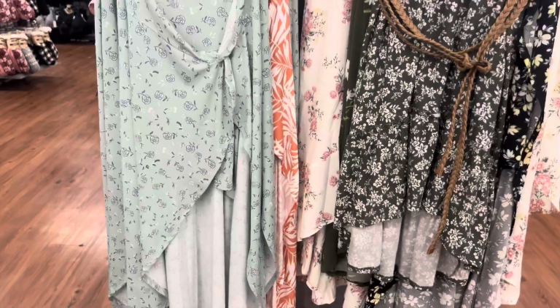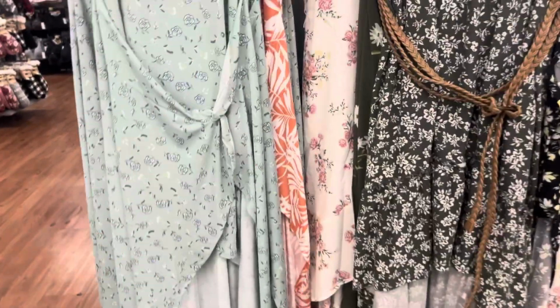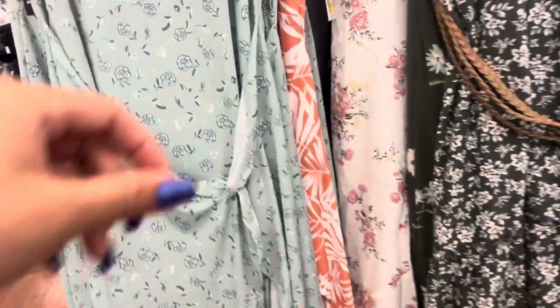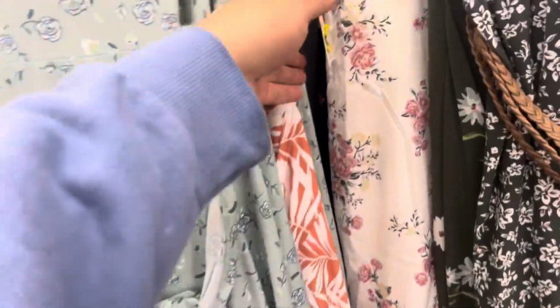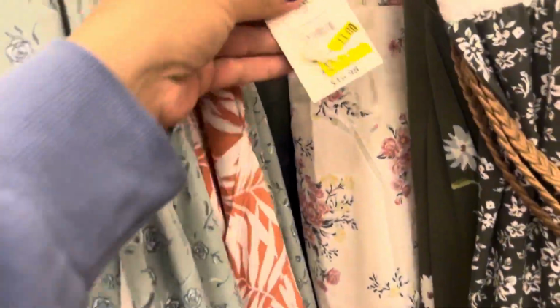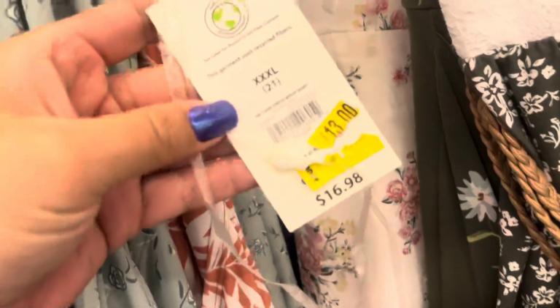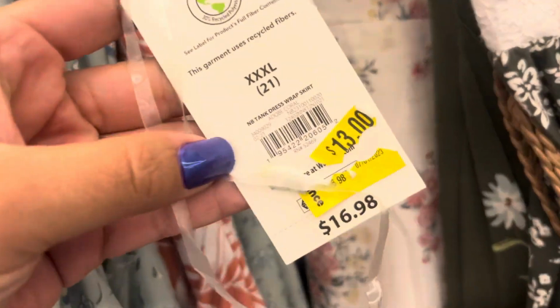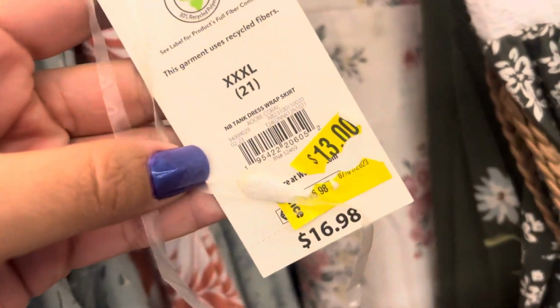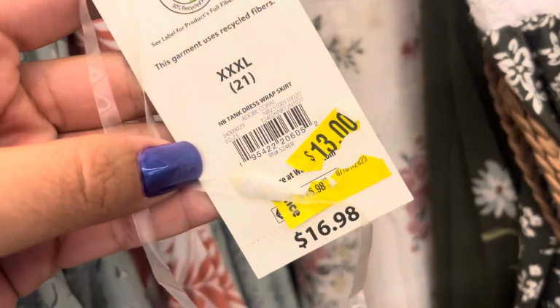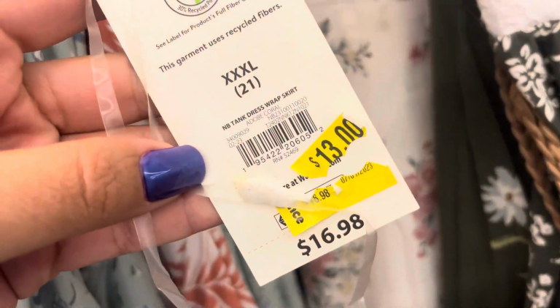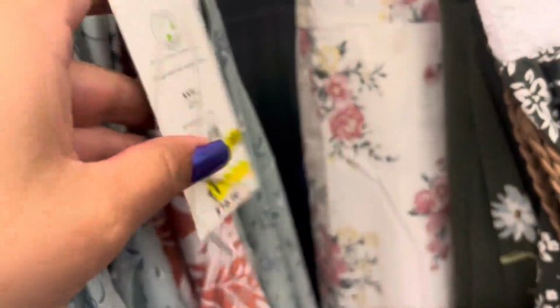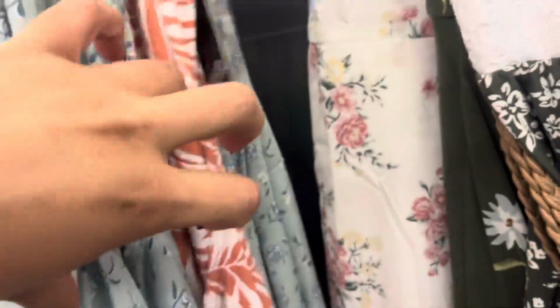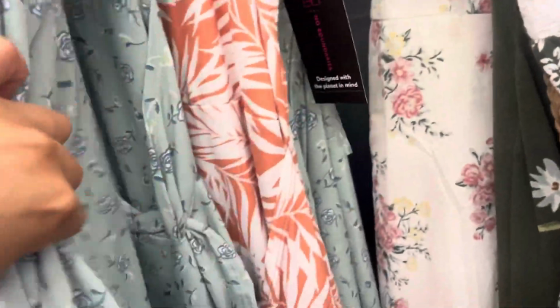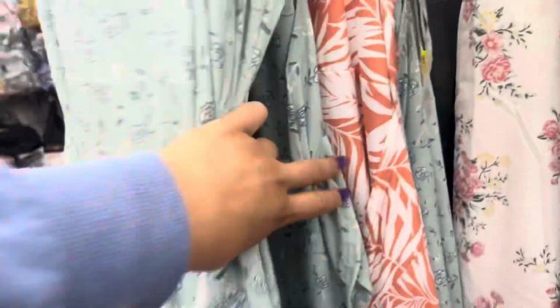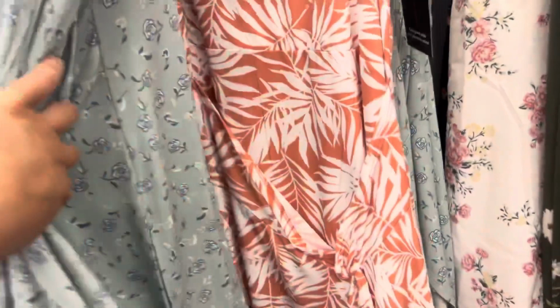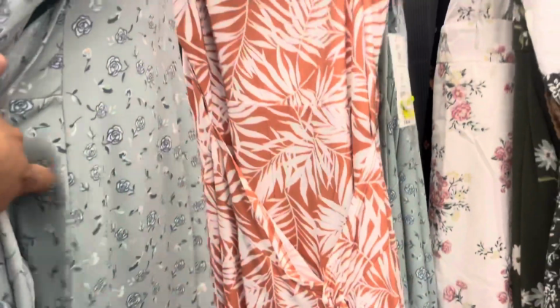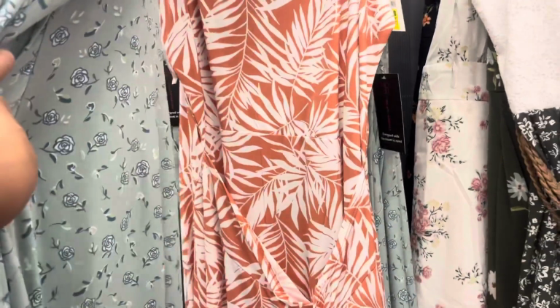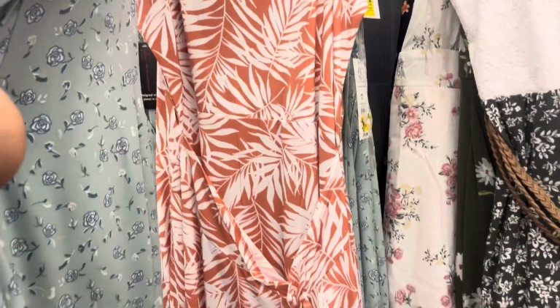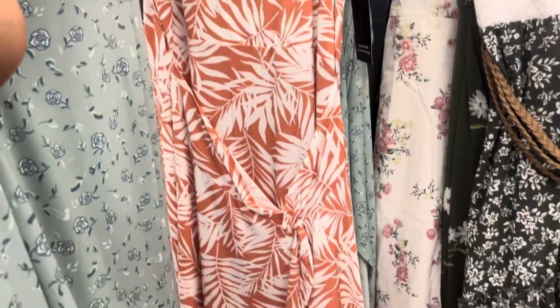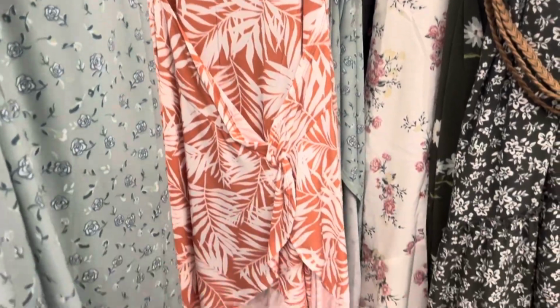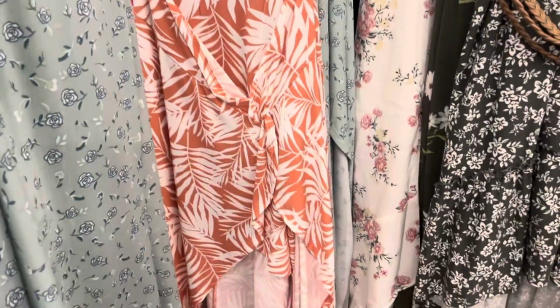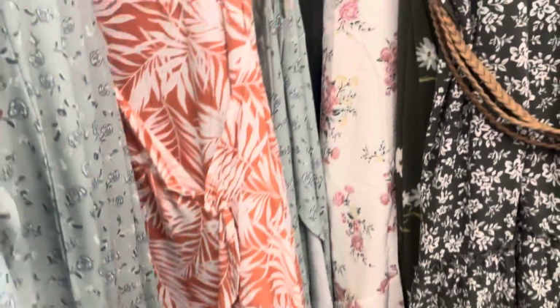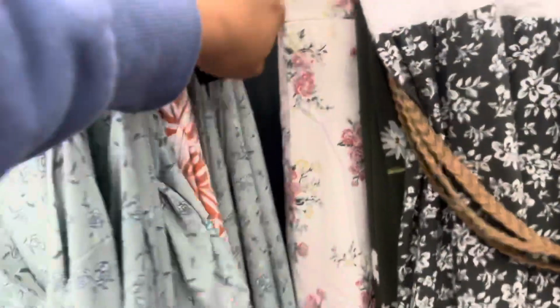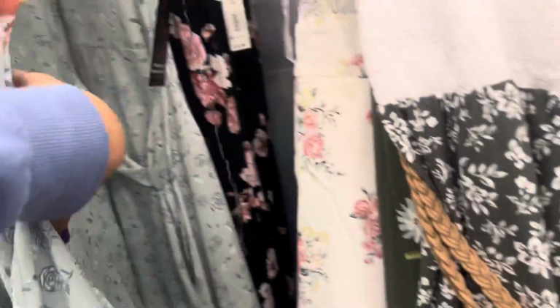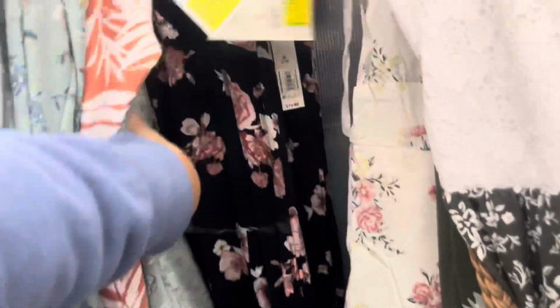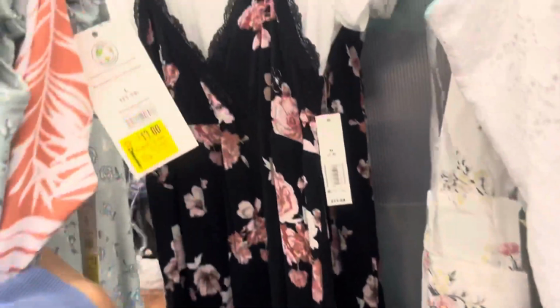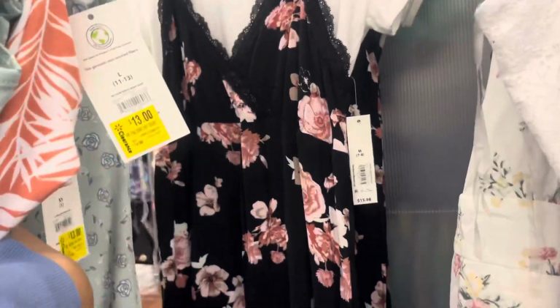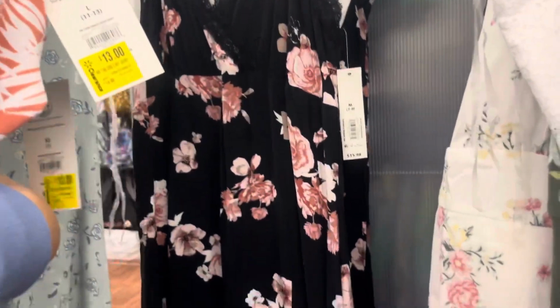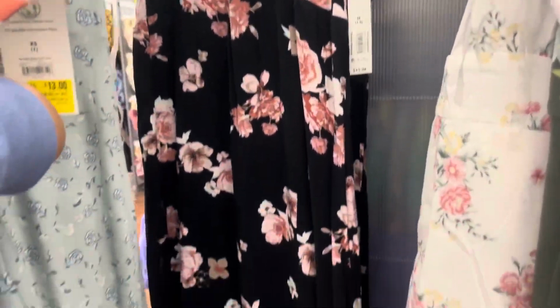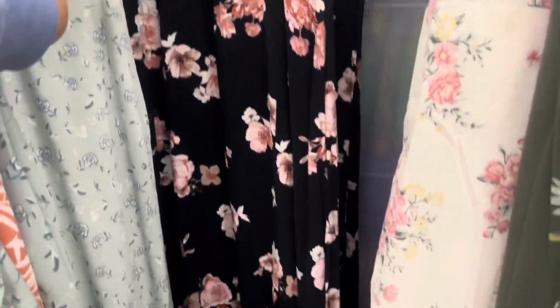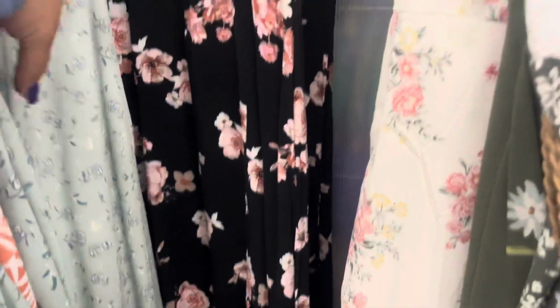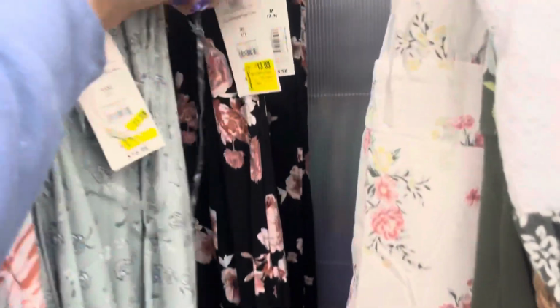So I saw that they had these dresses on clearance. This one is going to be $13. They also have it in this color right here. And this one in the back is $11.